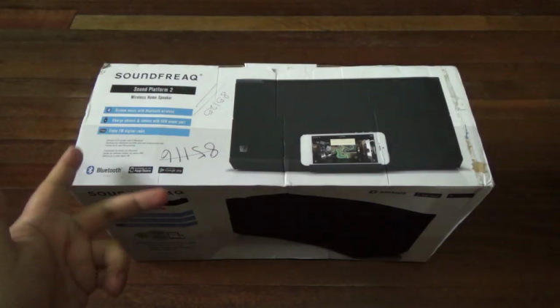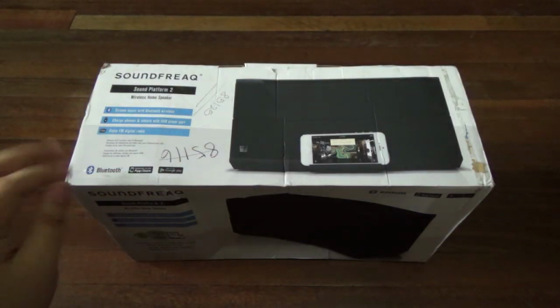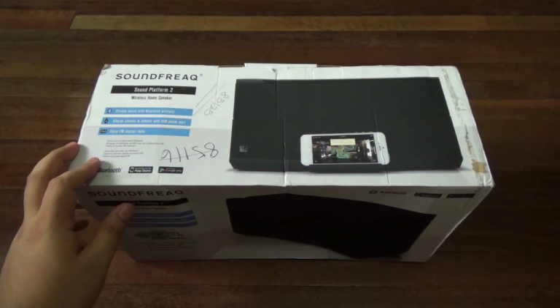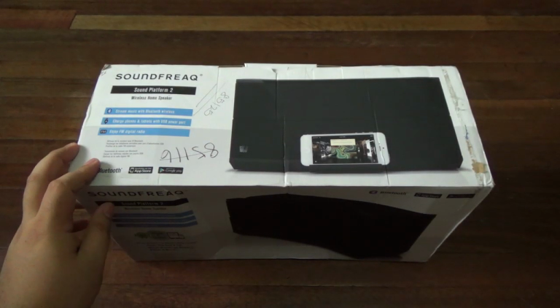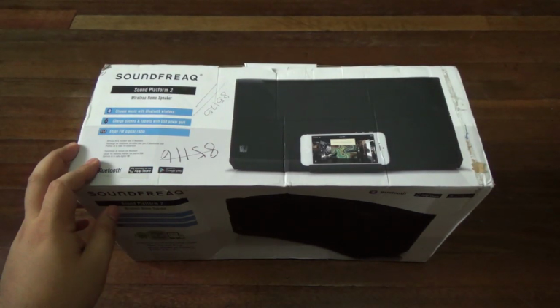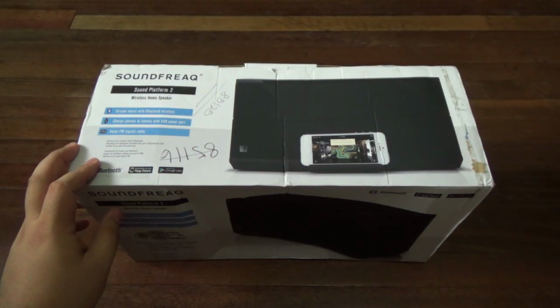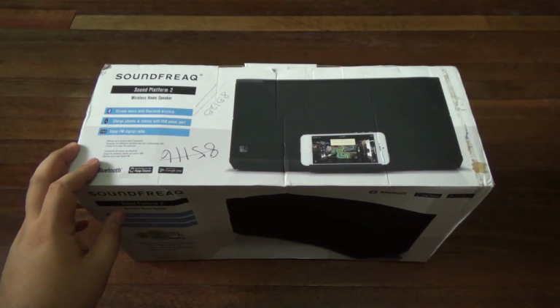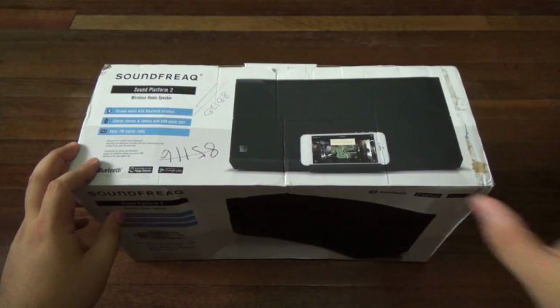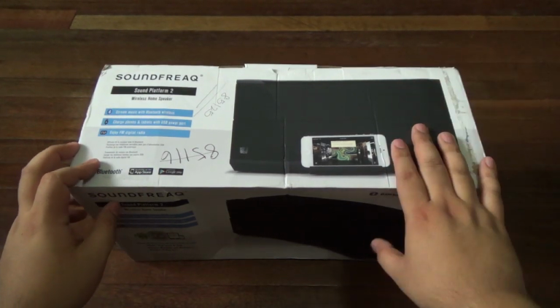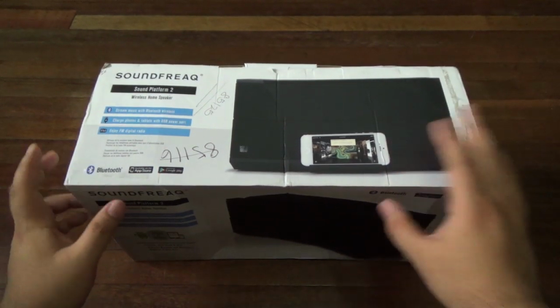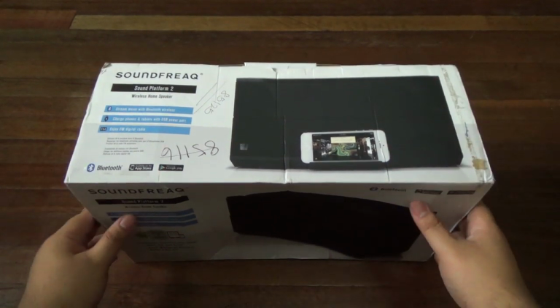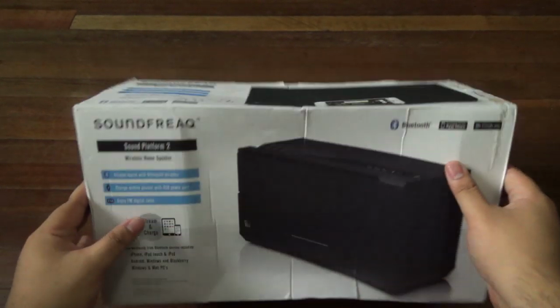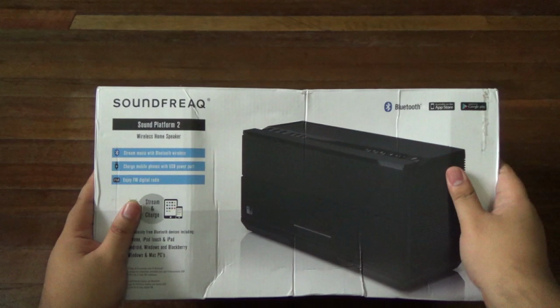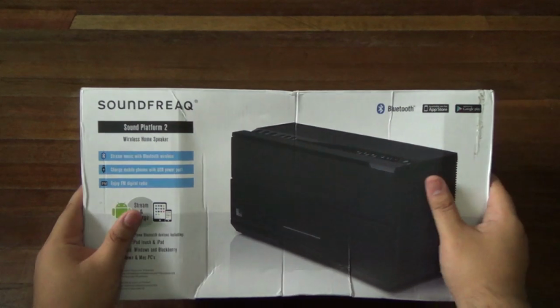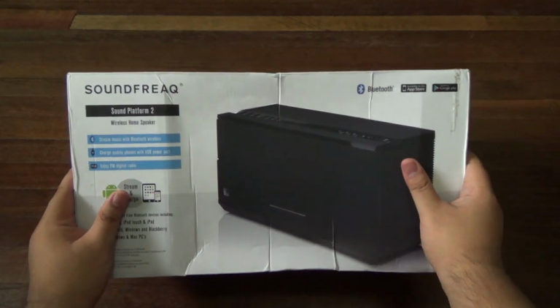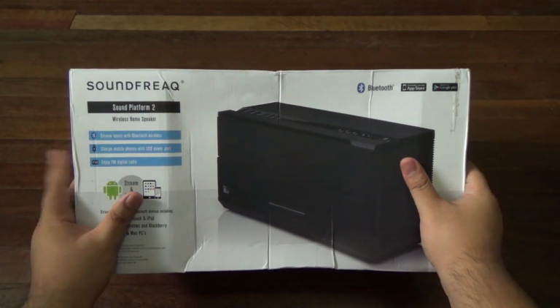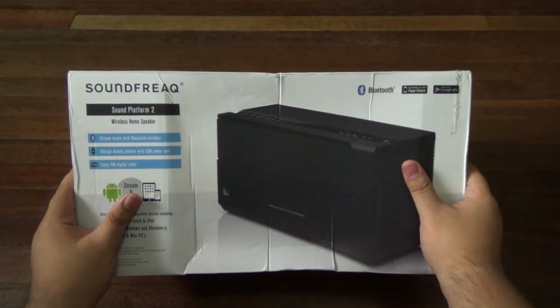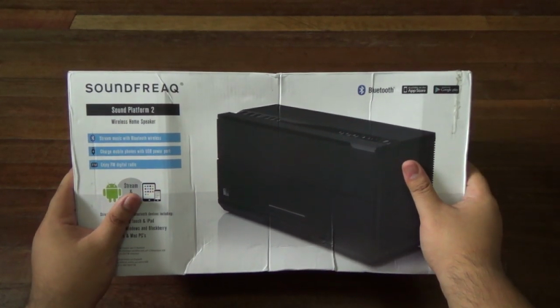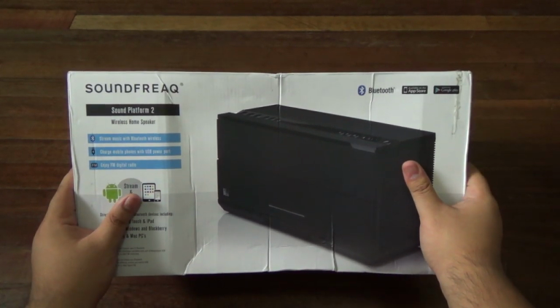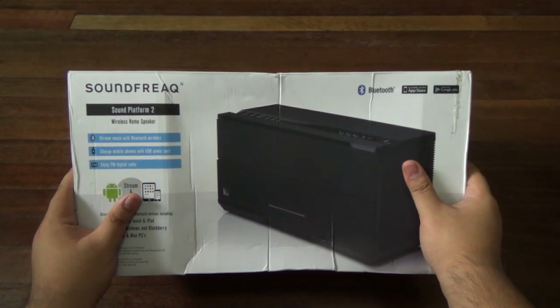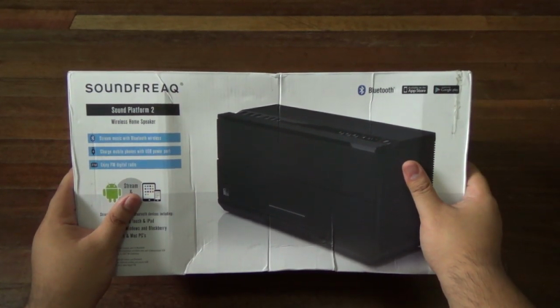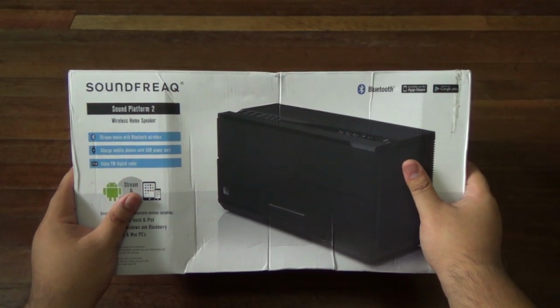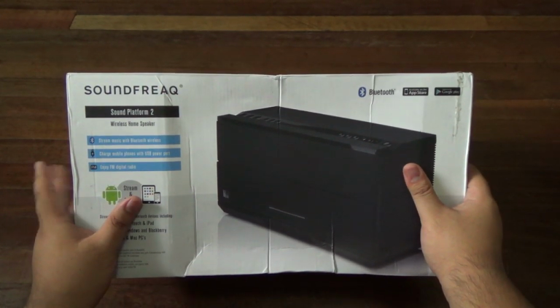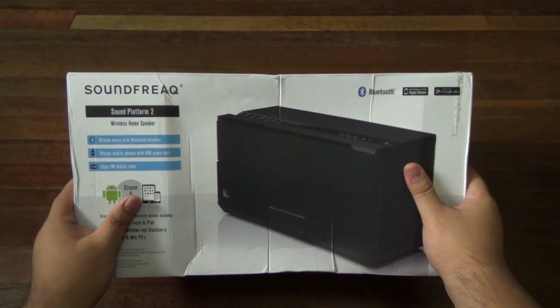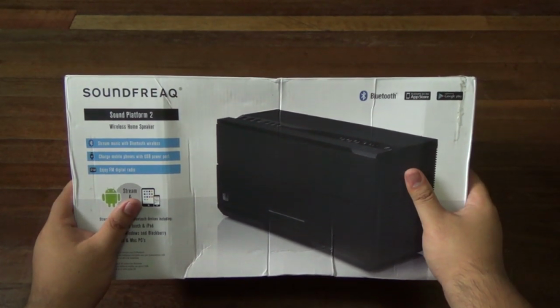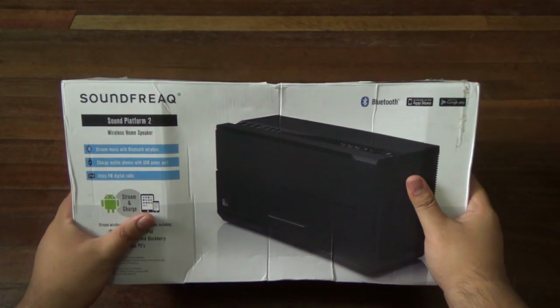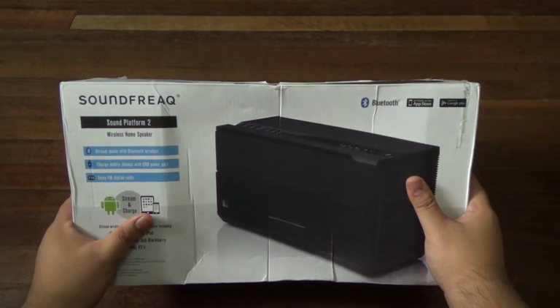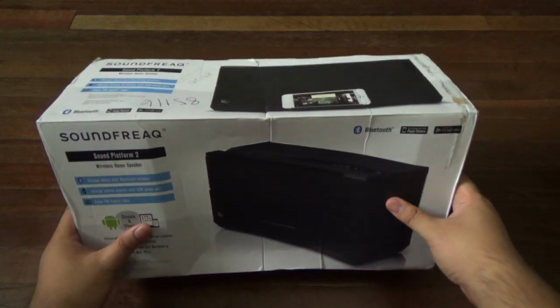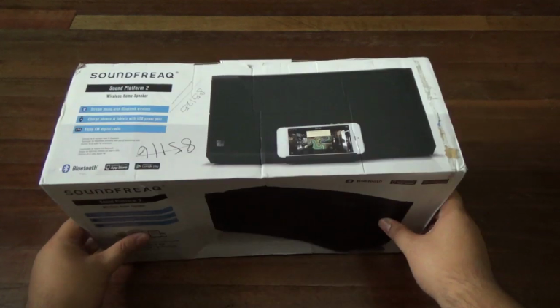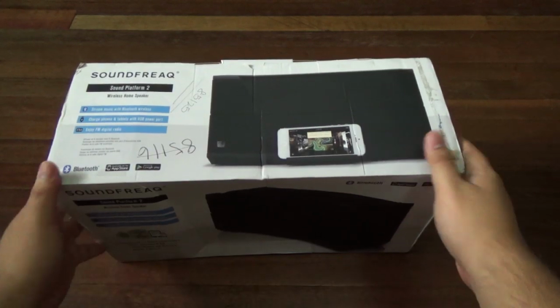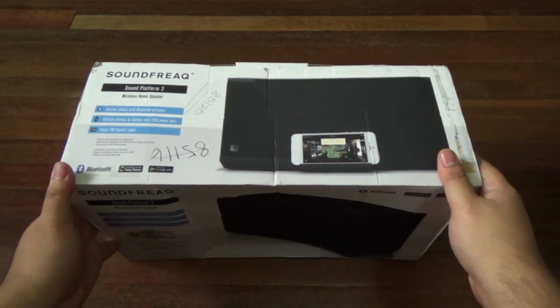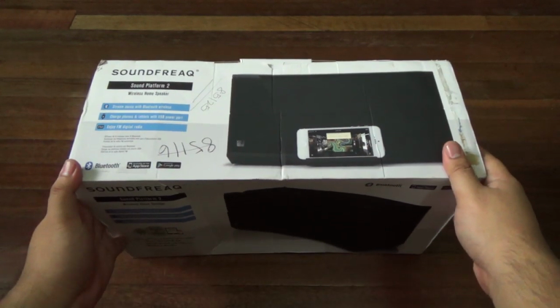Alright, hey guys, I'm Alex from ATechnoClass.com and today we're checking out the SoundFreaks Sound Platform 2. This is a Bluetooth speaker and the second version of the Platform series.